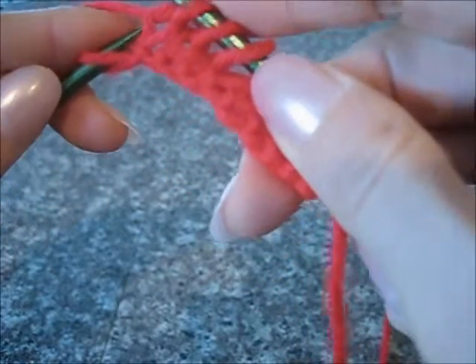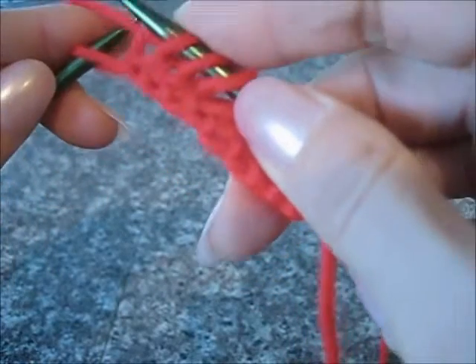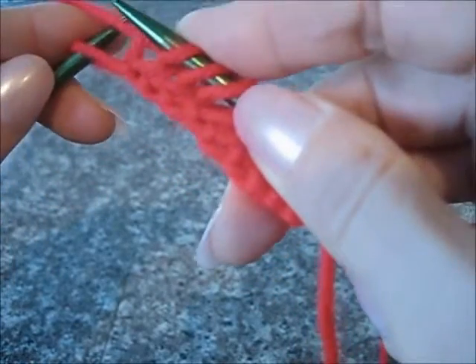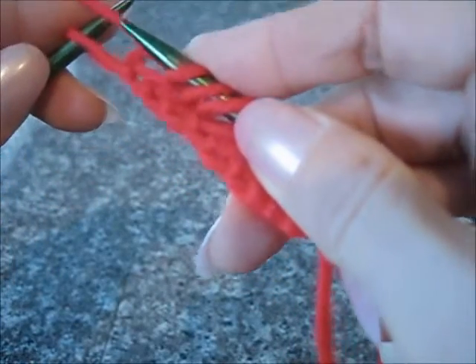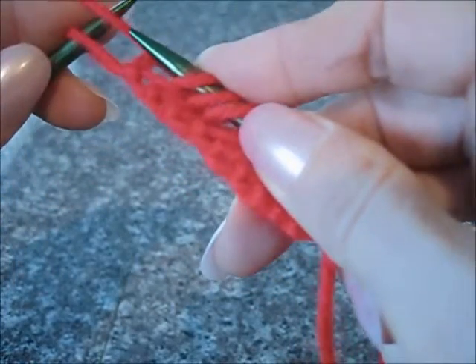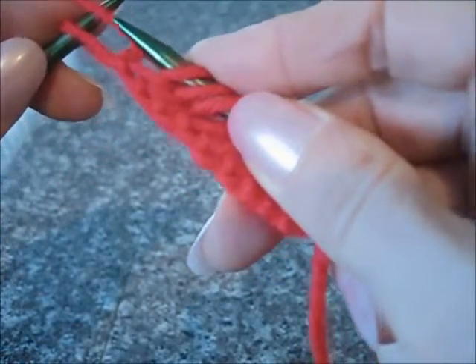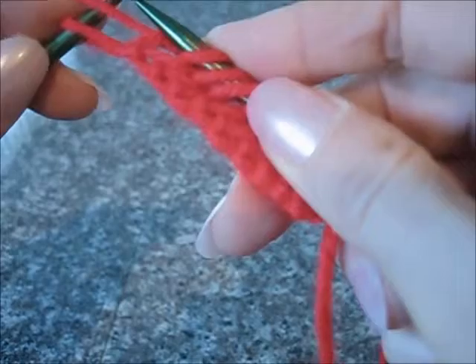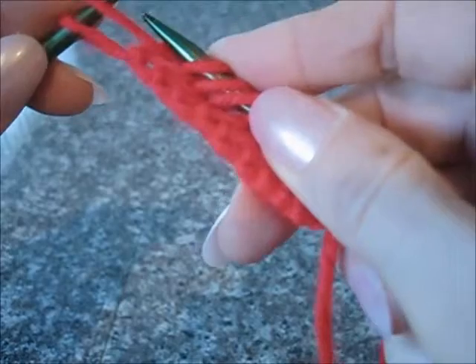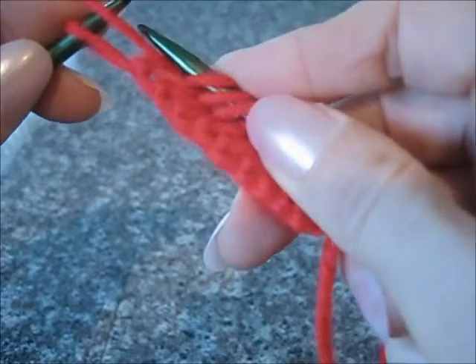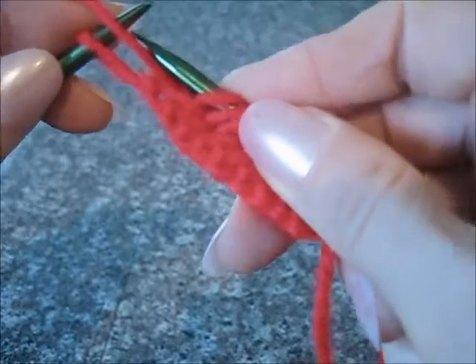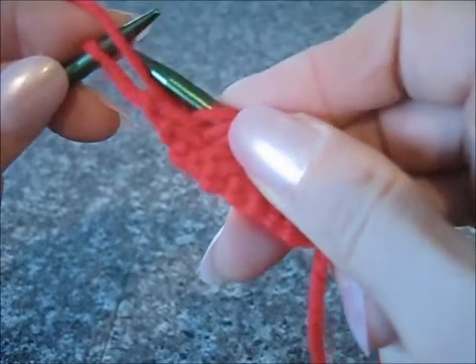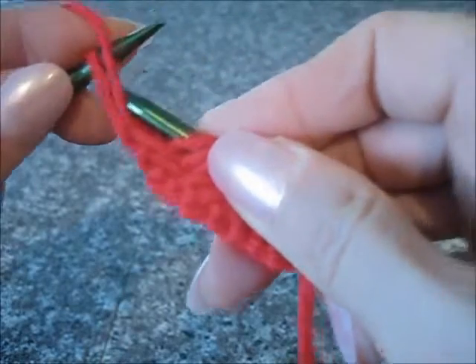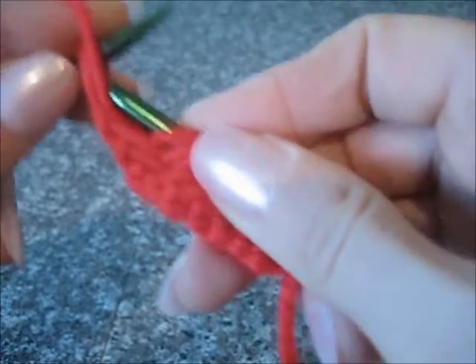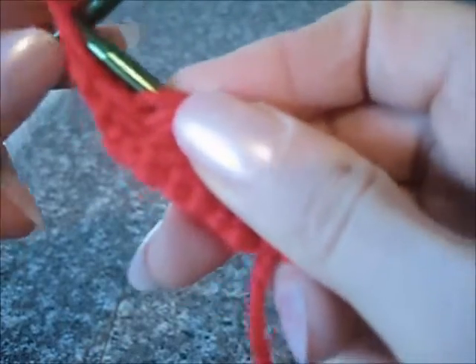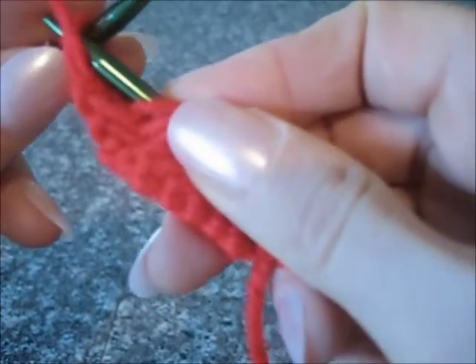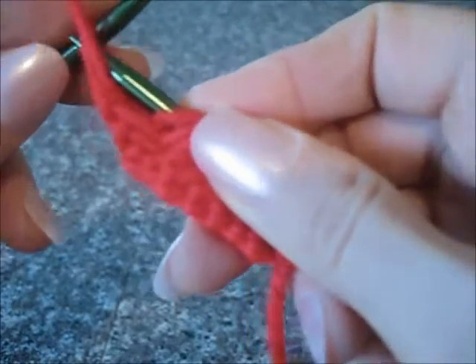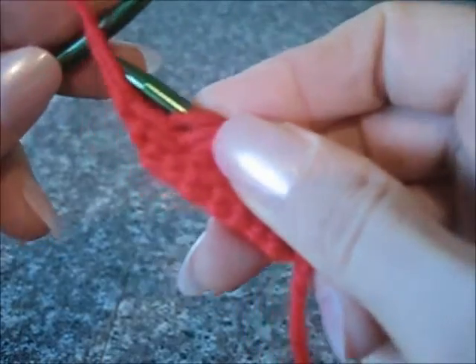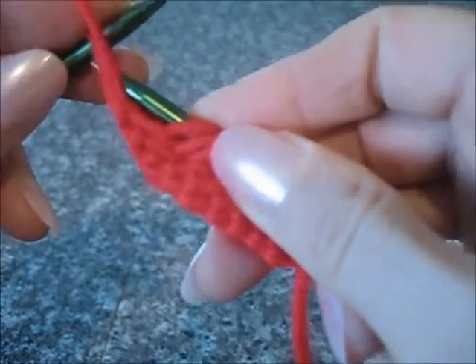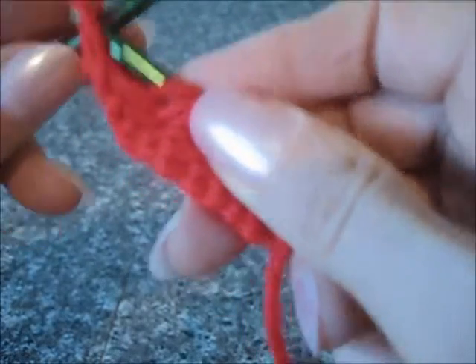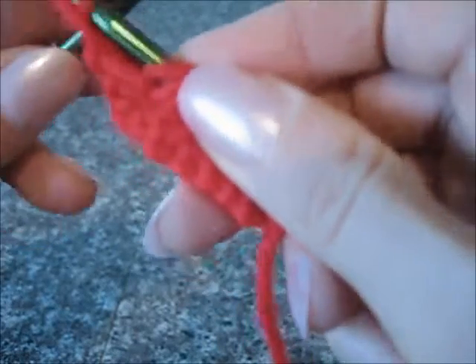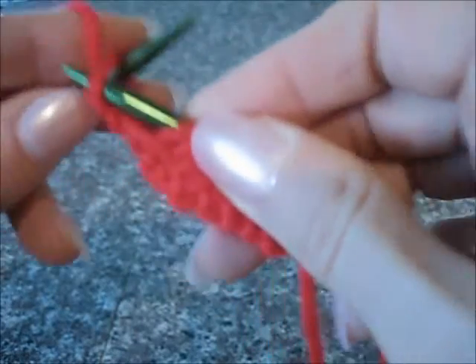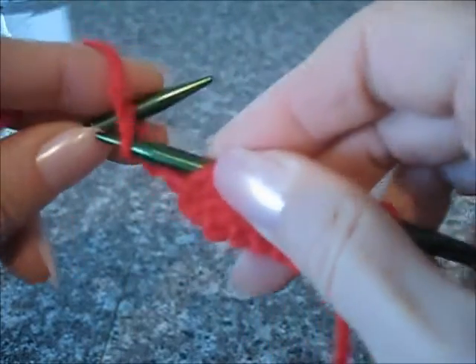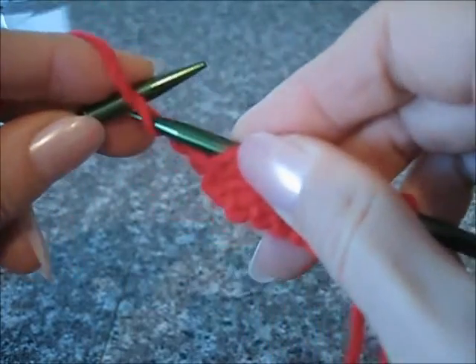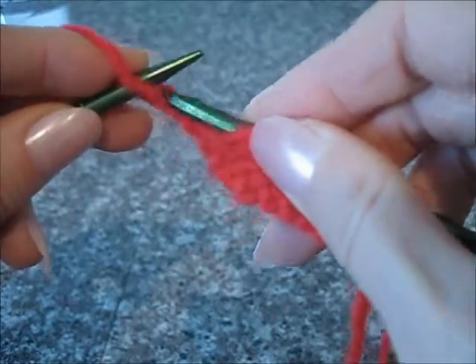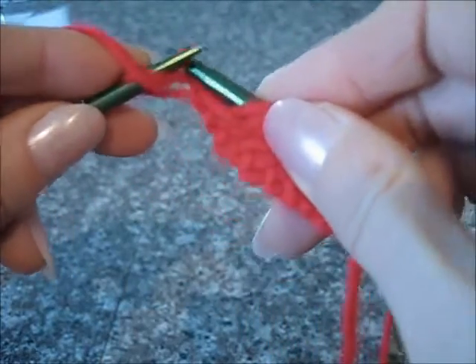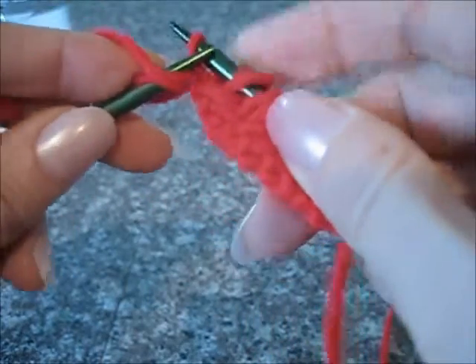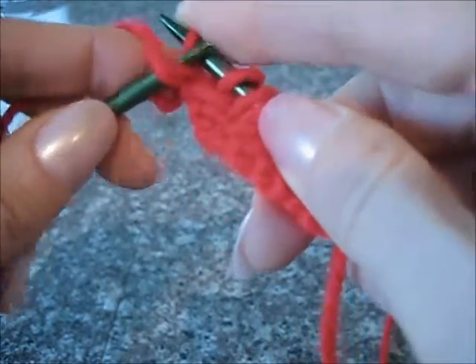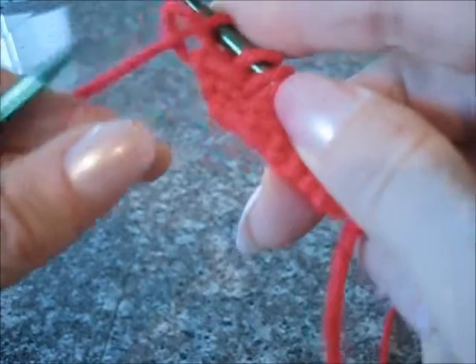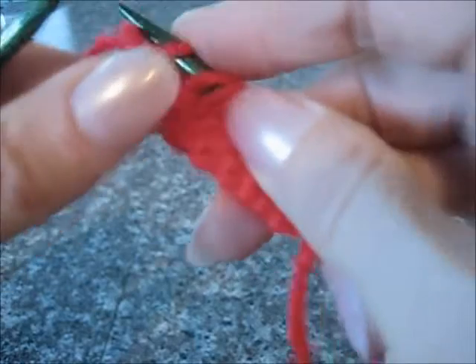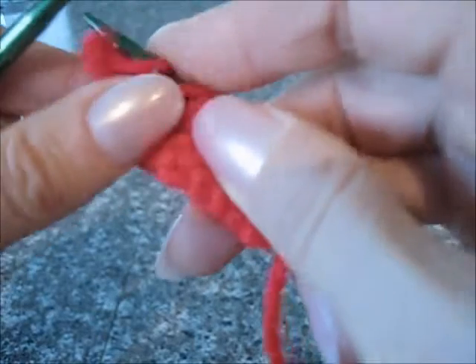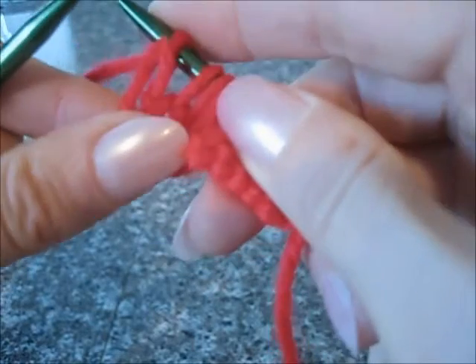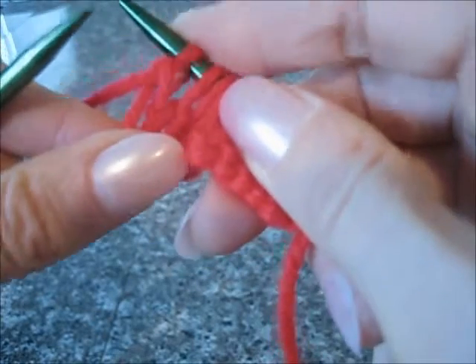The last stitch I always do purling. I purl it because I will have pretty...